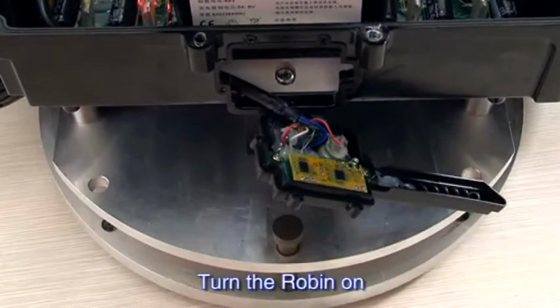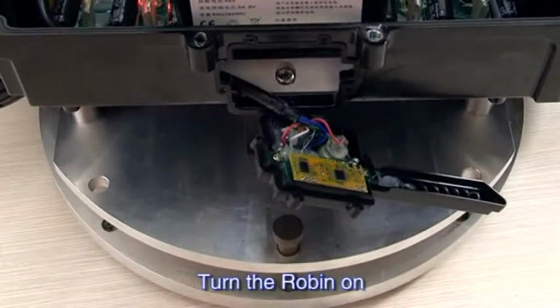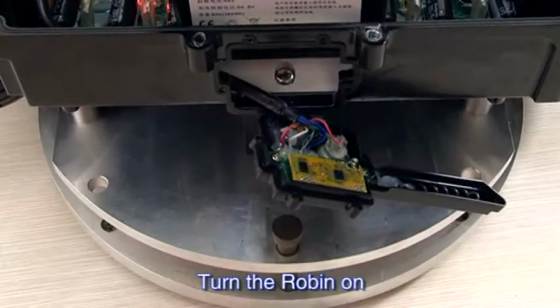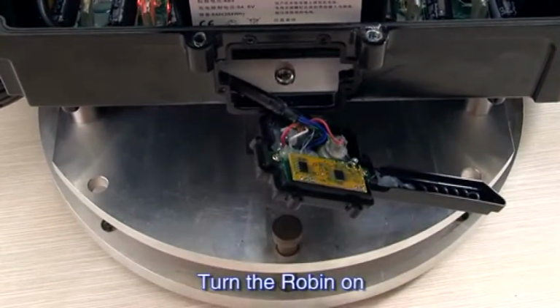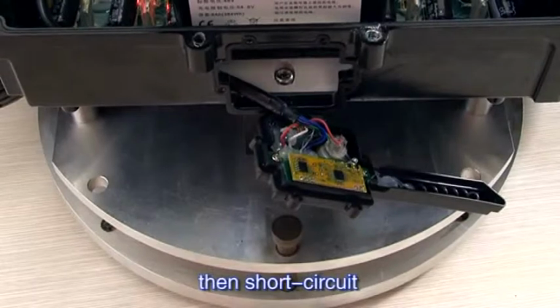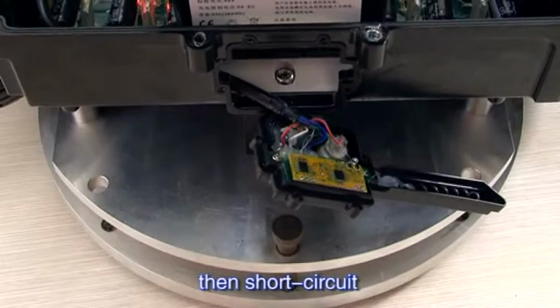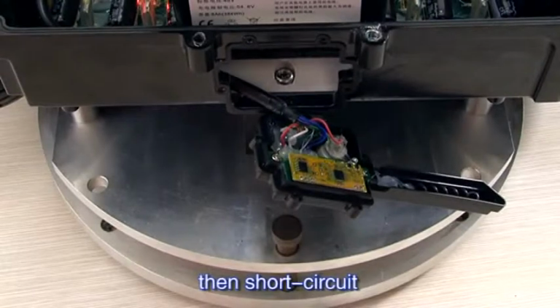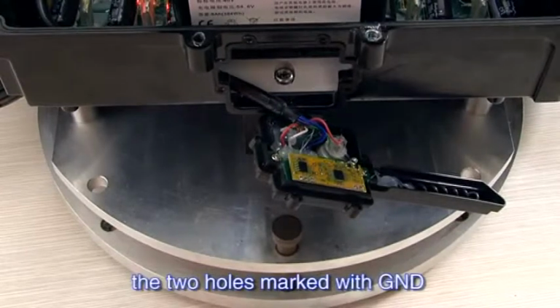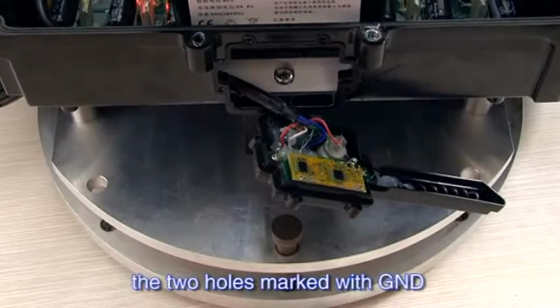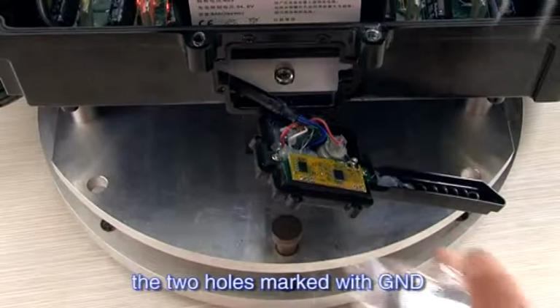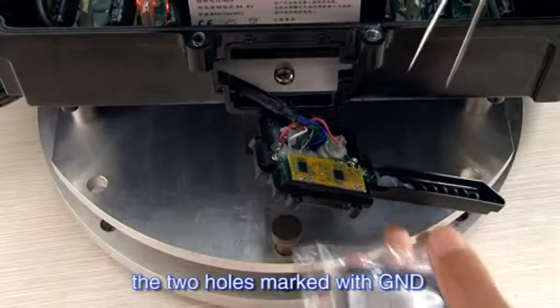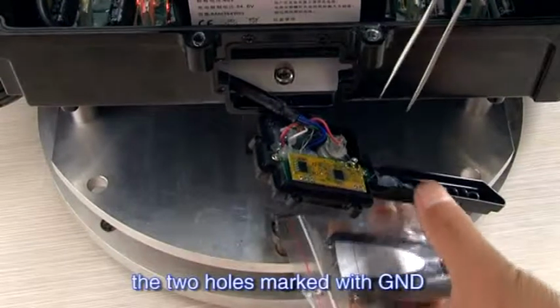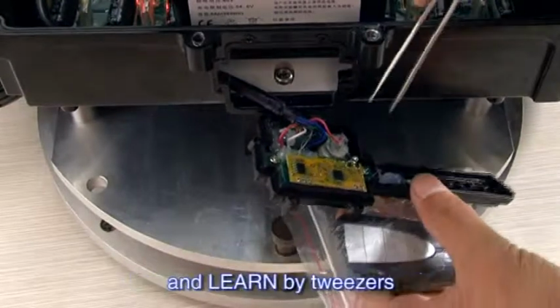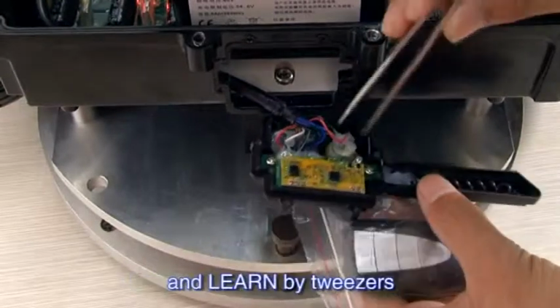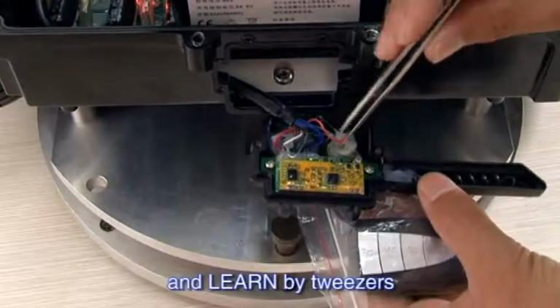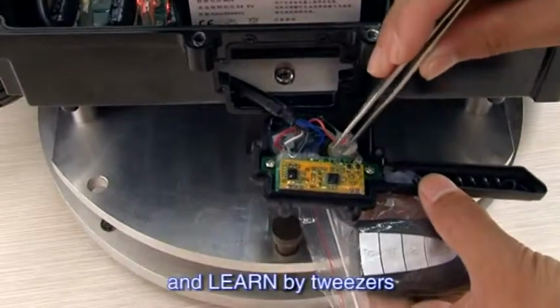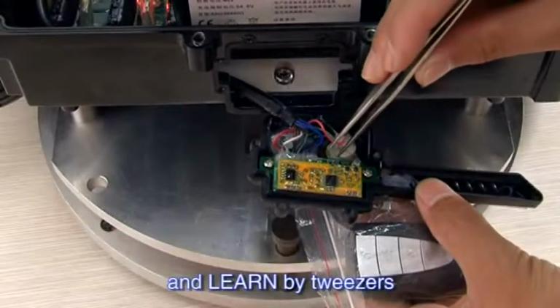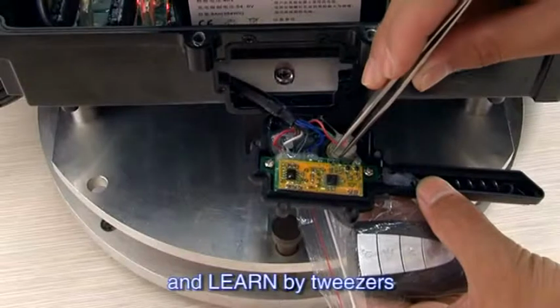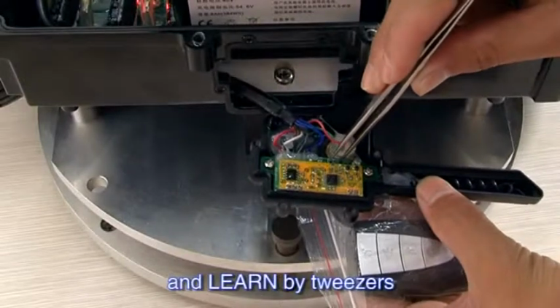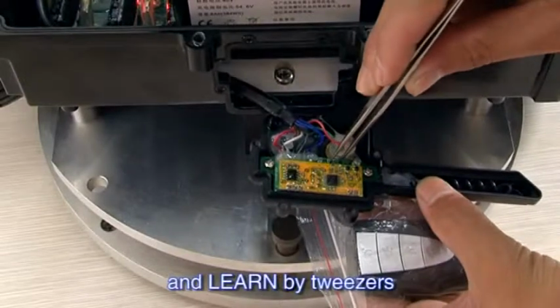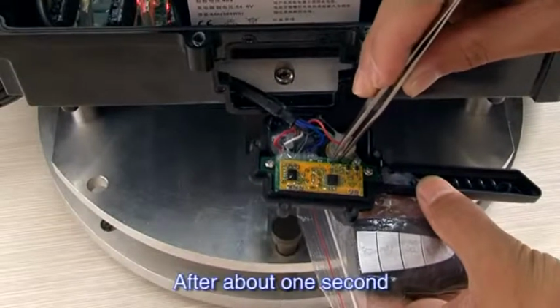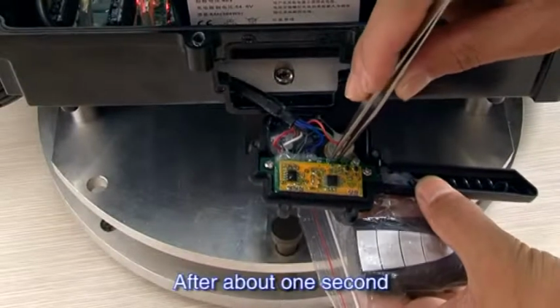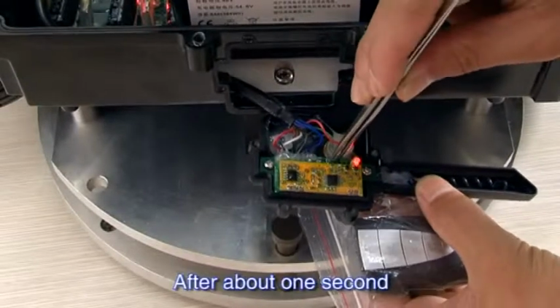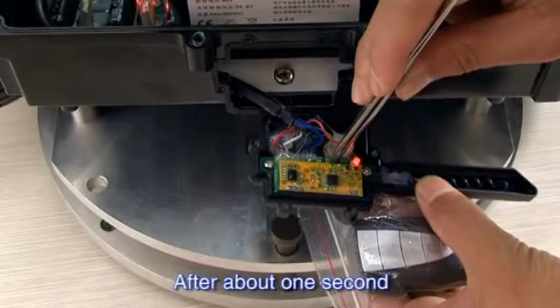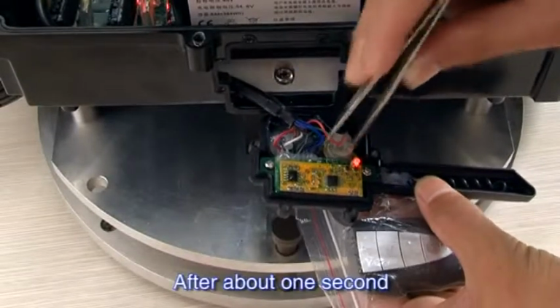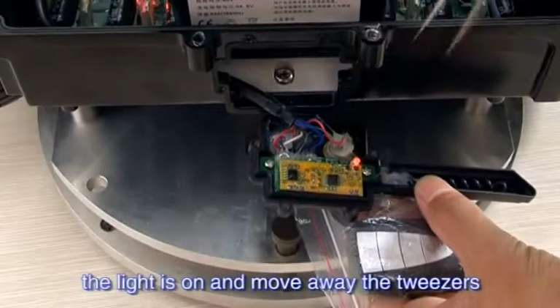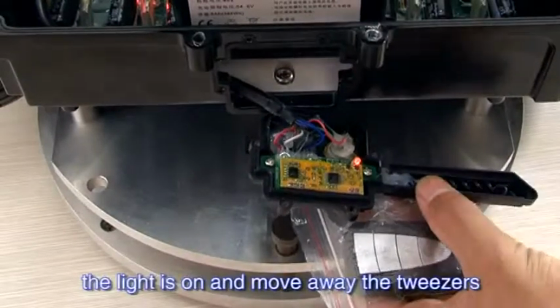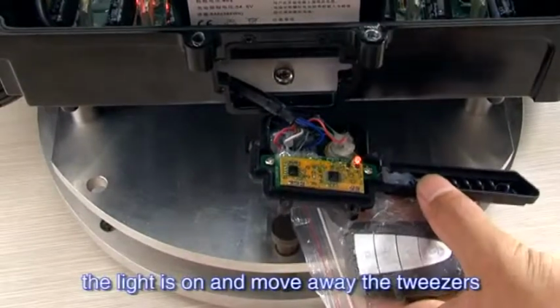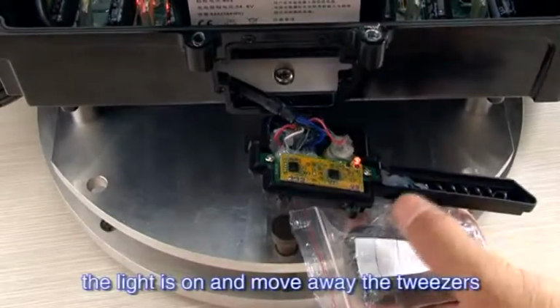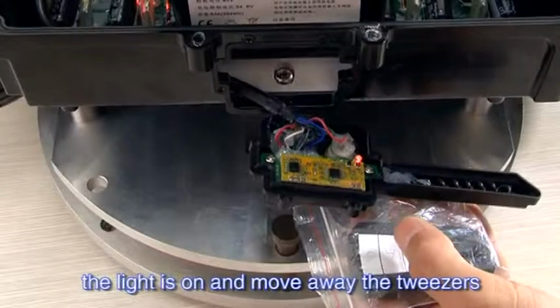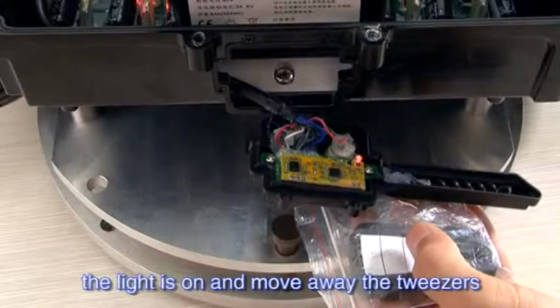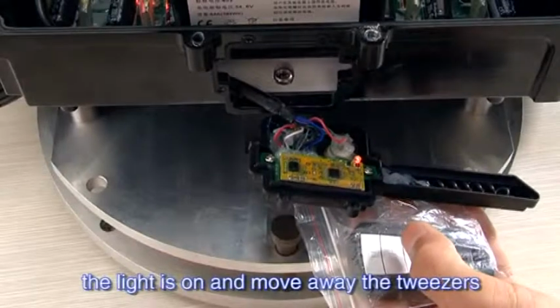Turn the rubbing on. Then short circuit the two holes marked with GND and LEARN by tweezers. After about 1 second, the light is on — move away the tweezers.